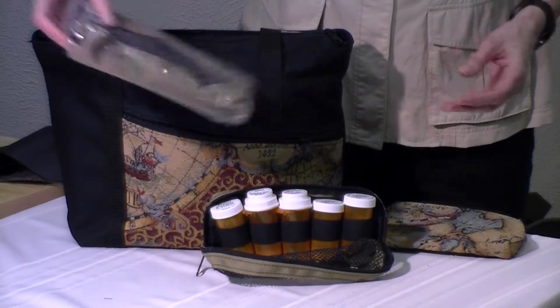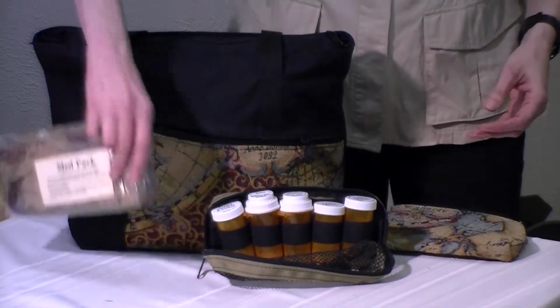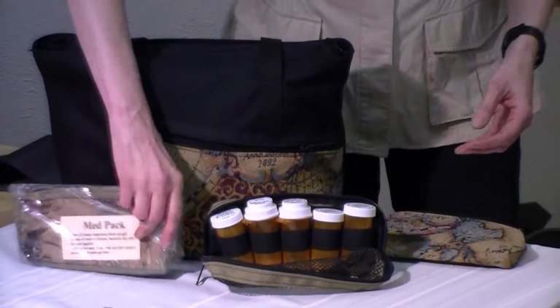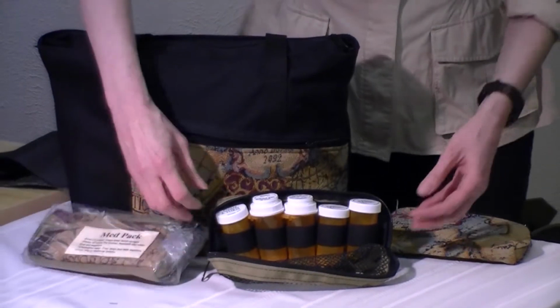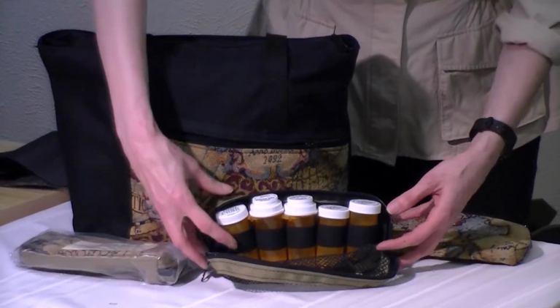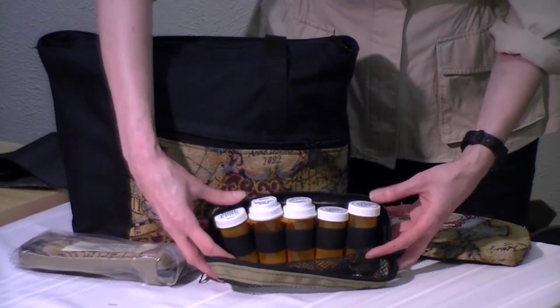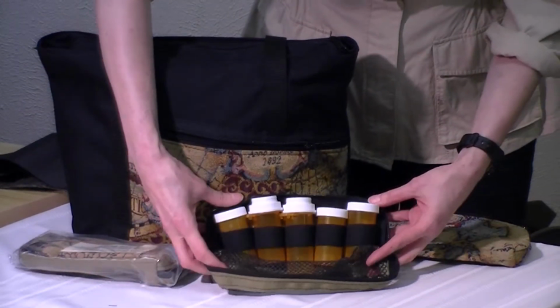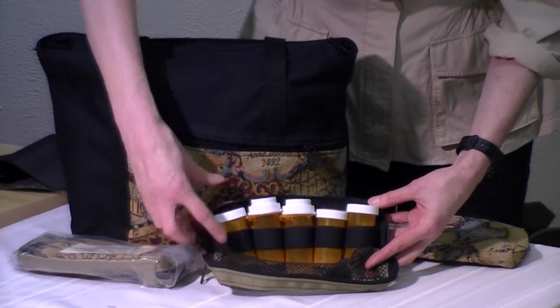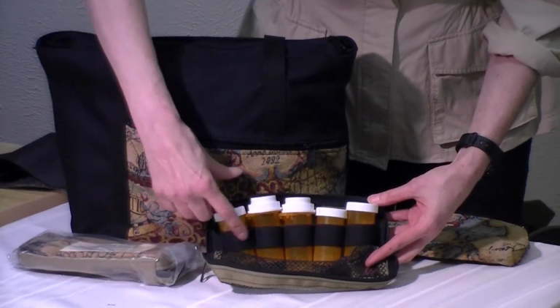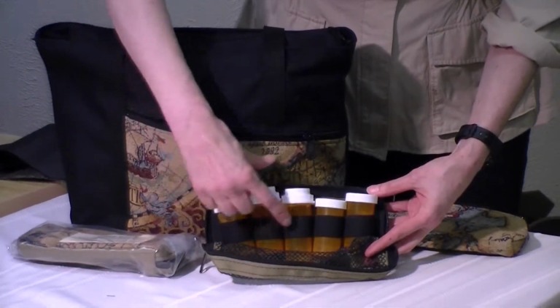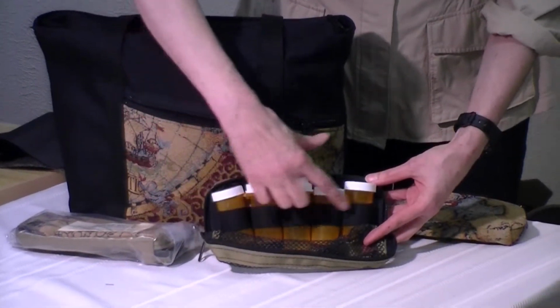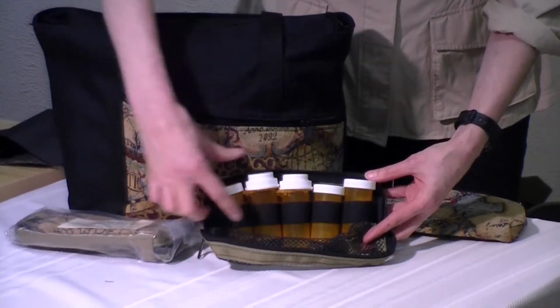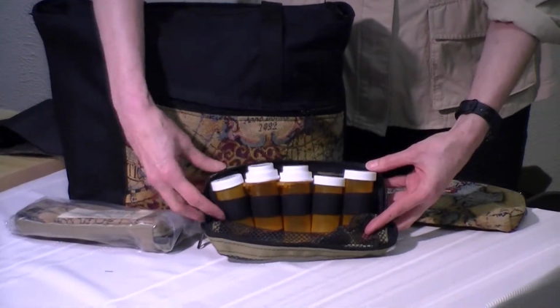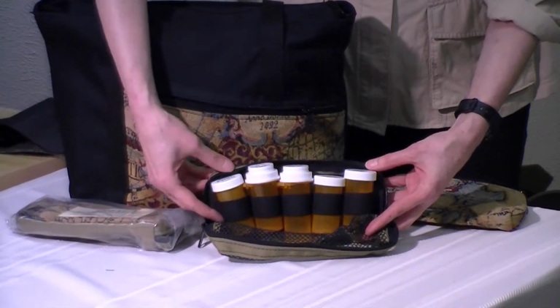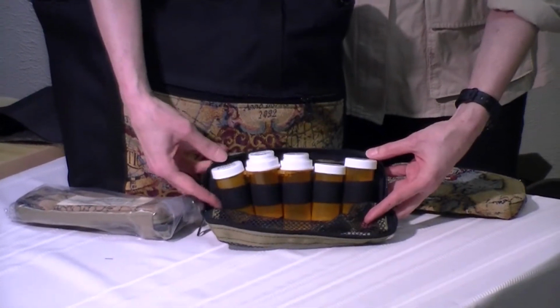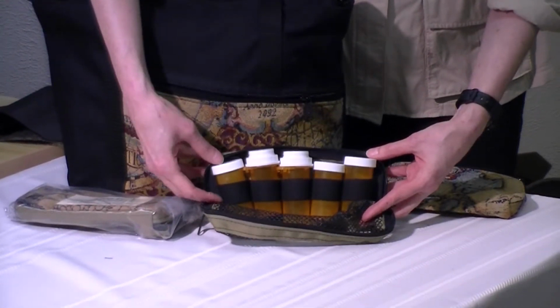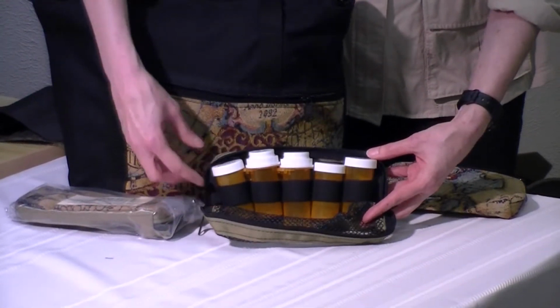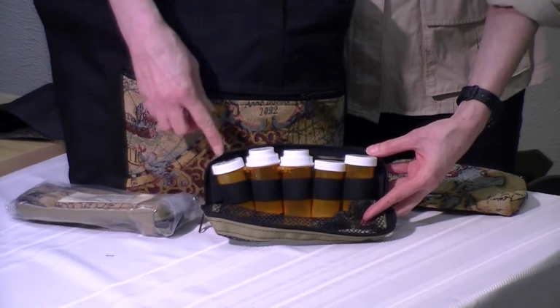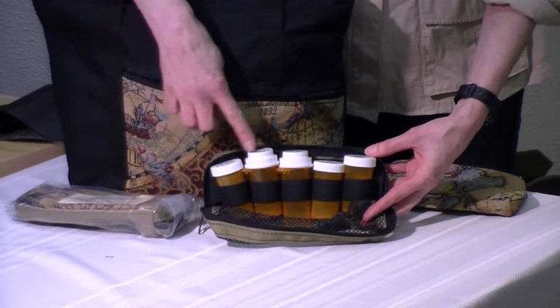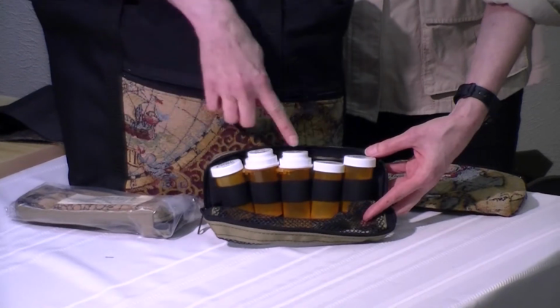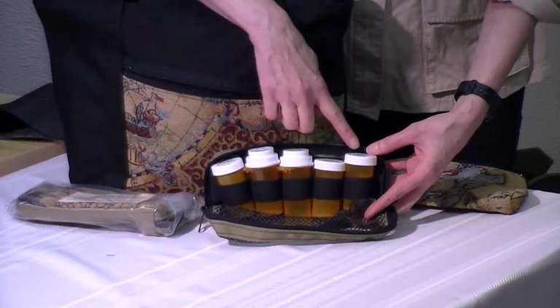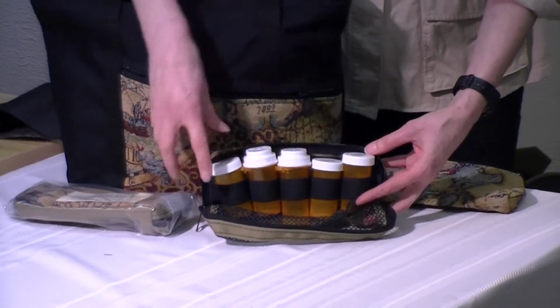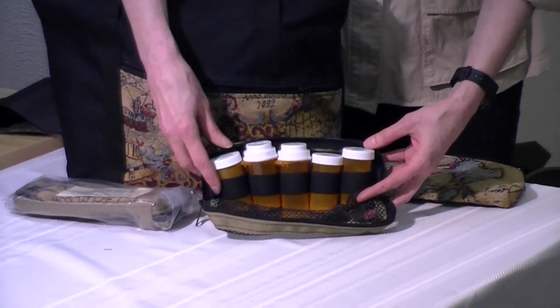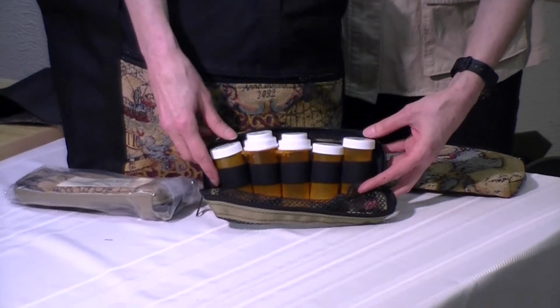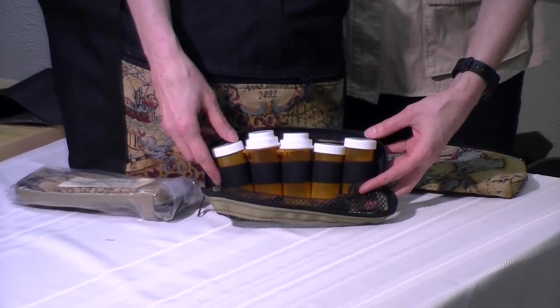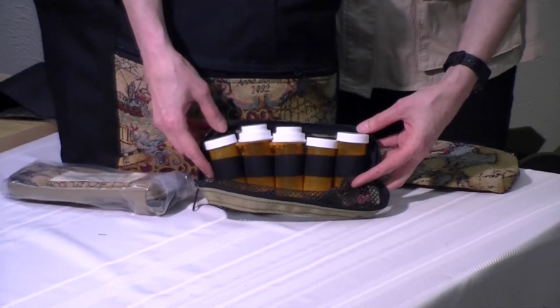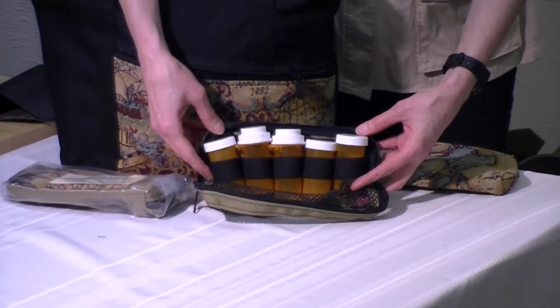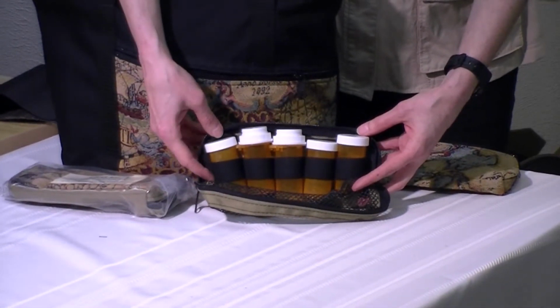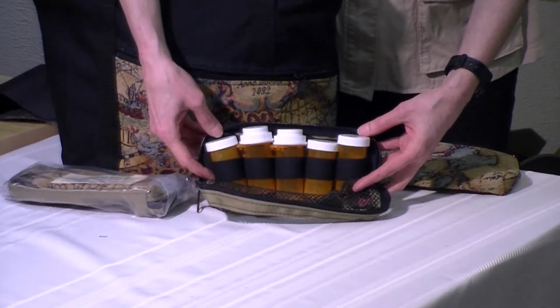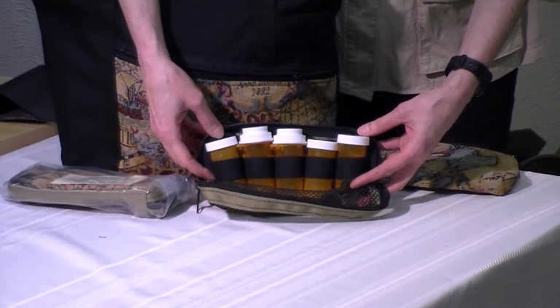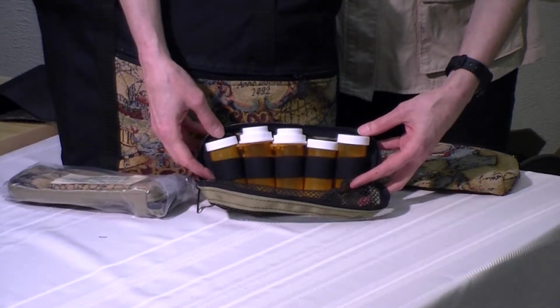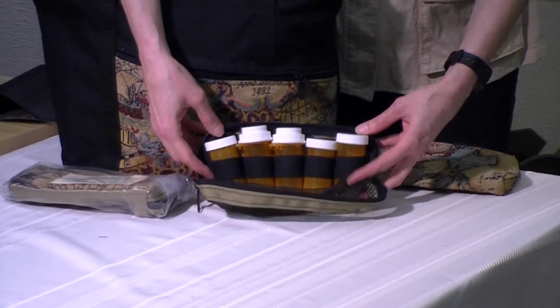And for the MetaPak, as you open it up, you see there are five elastic bands that will hold vials or things that hold liquid upright.